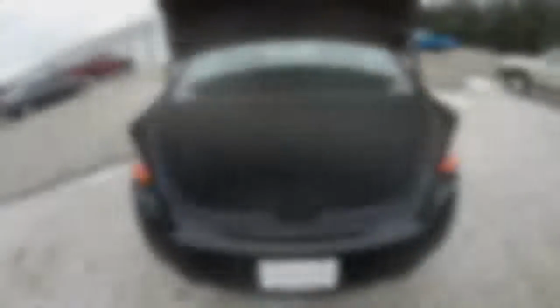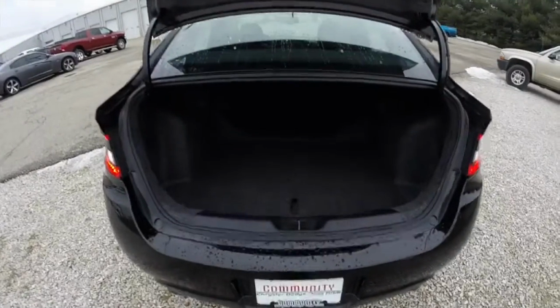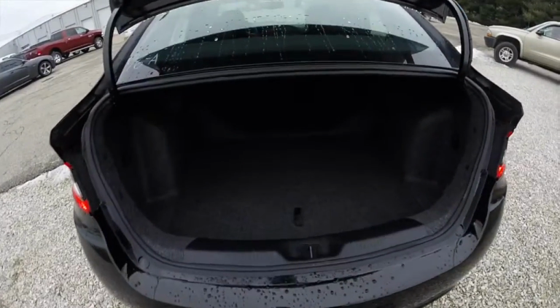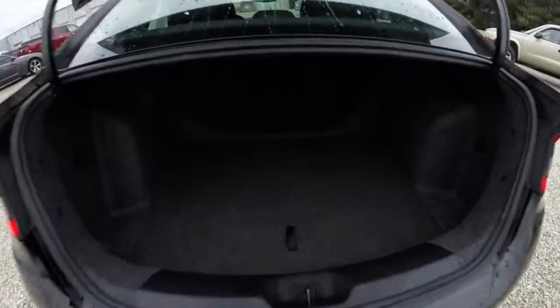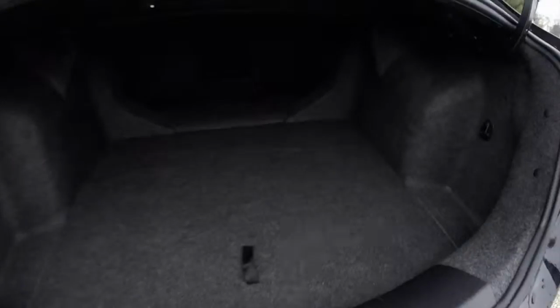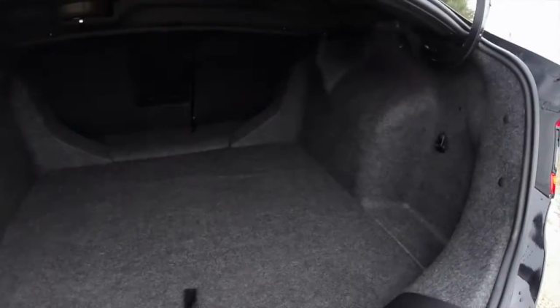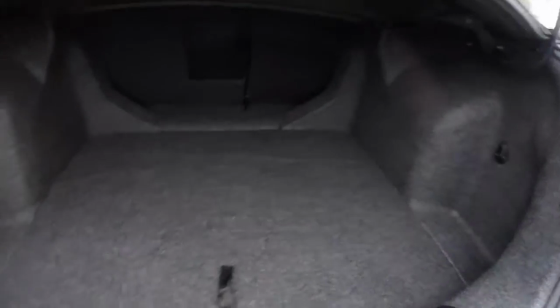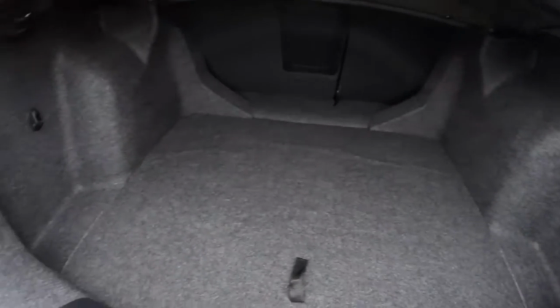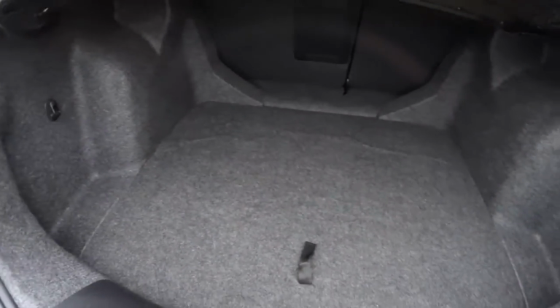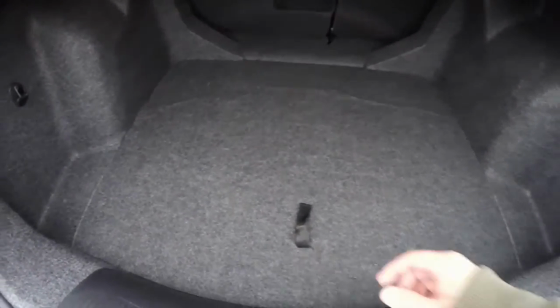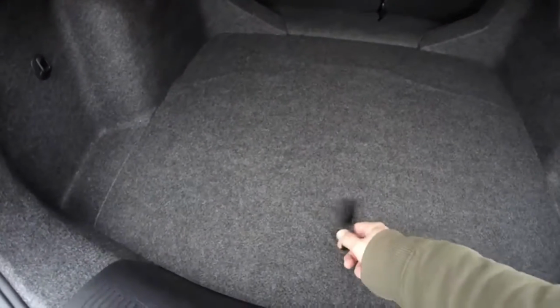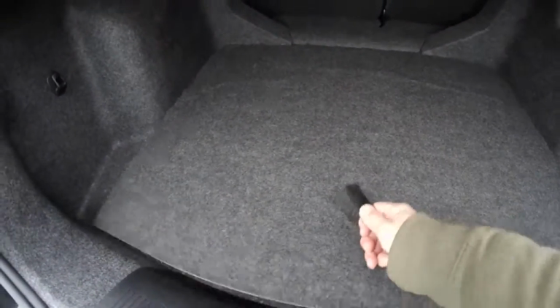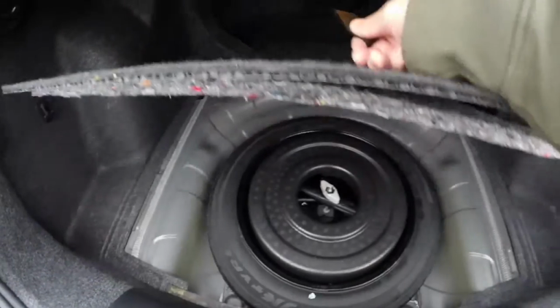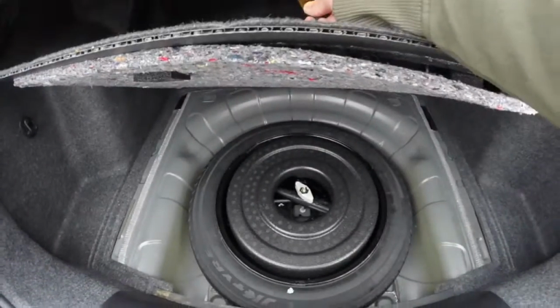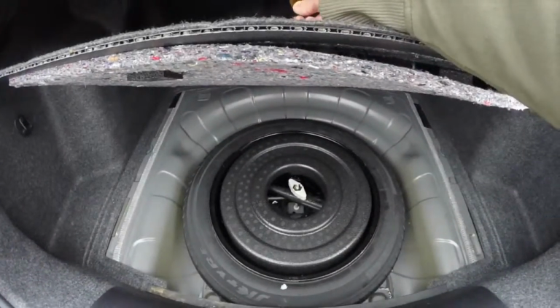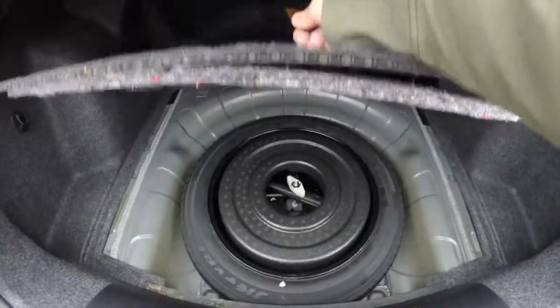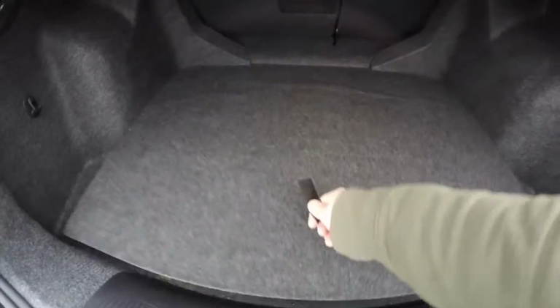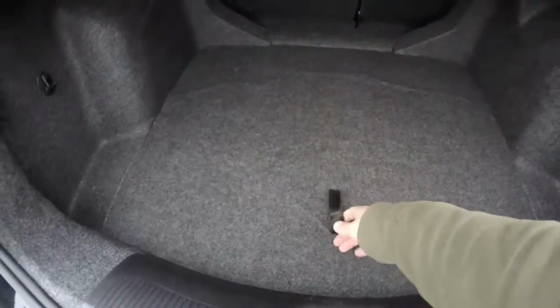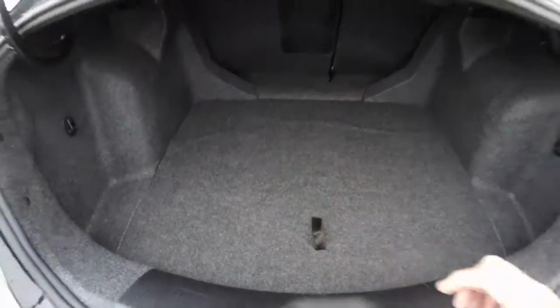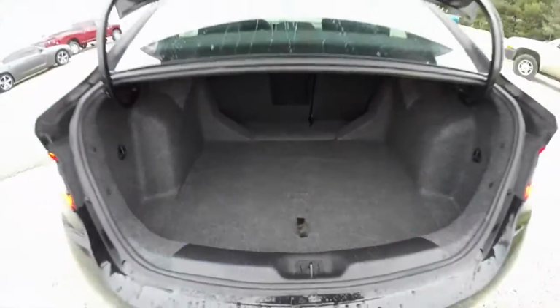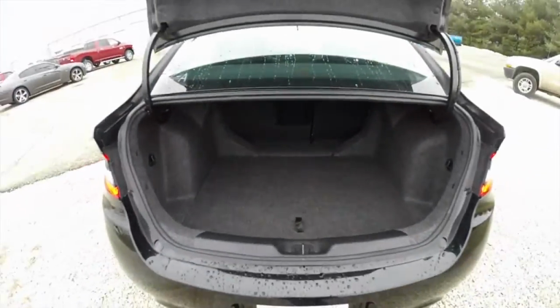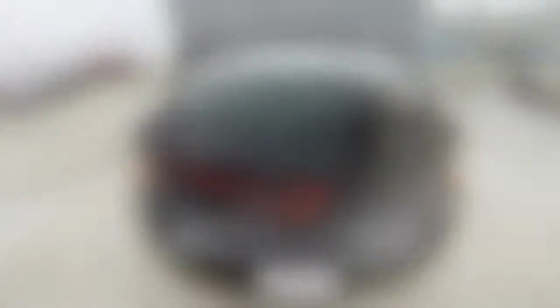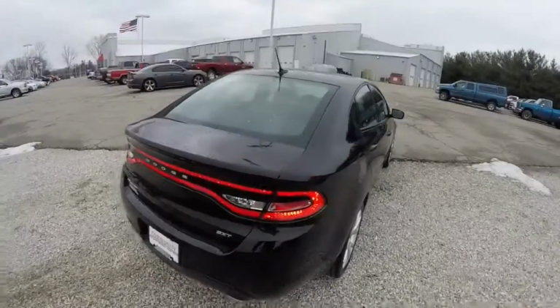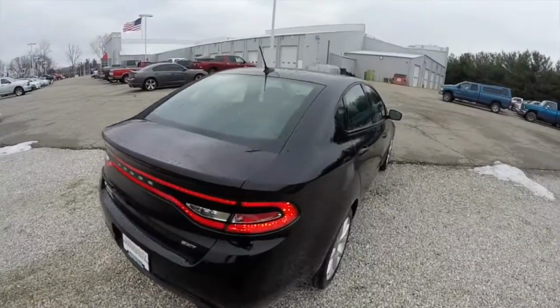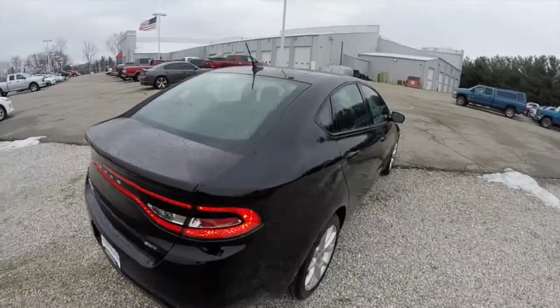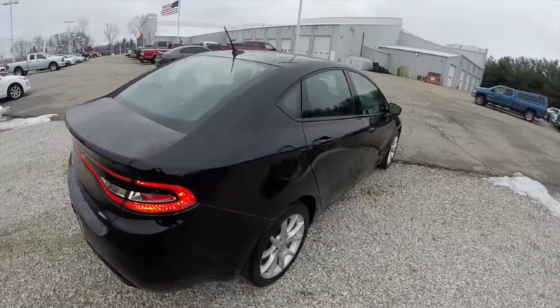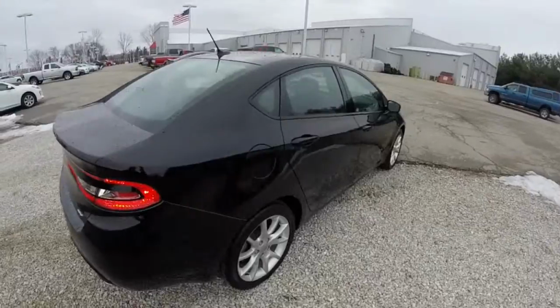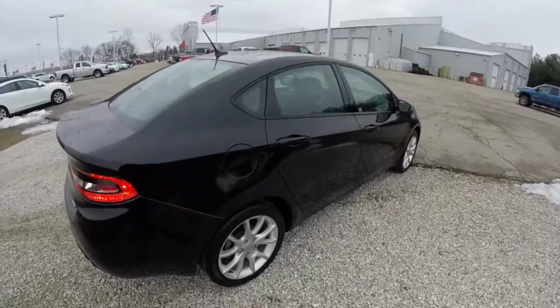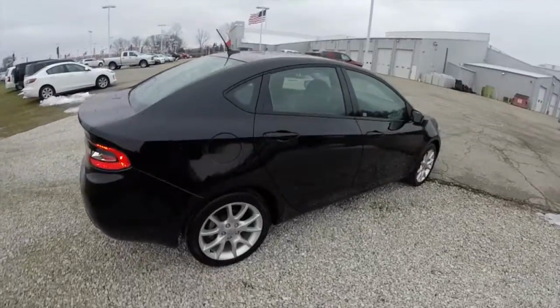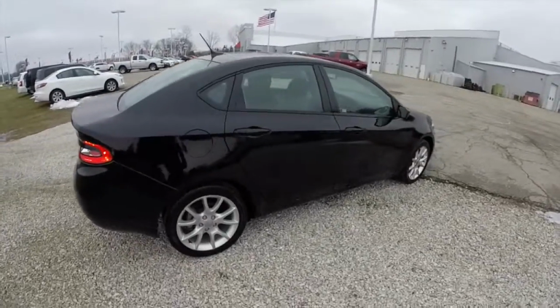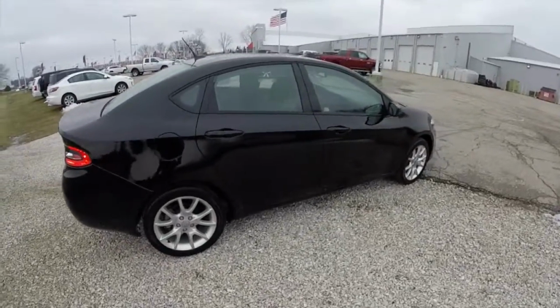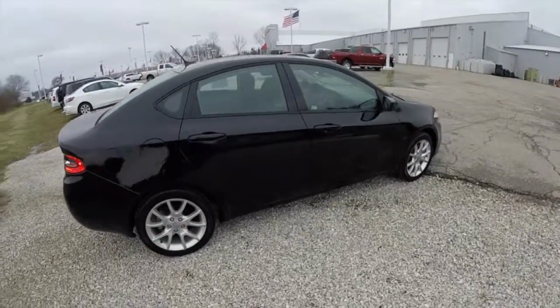Take a quick look at the luggage area. This does conclude our quick walk around look at this 2013 Dodge Dart SXT.